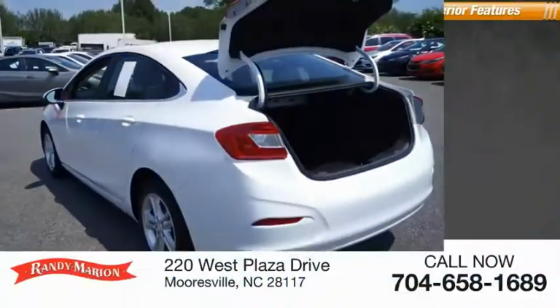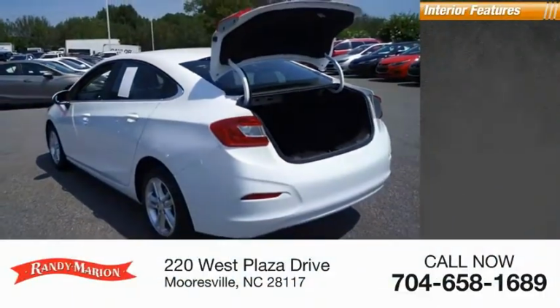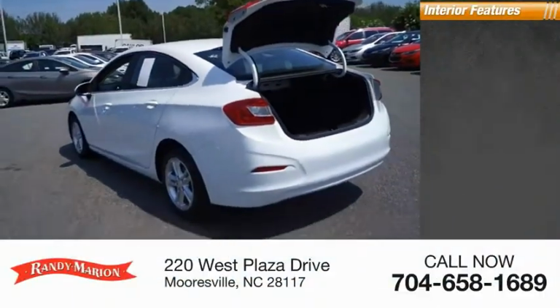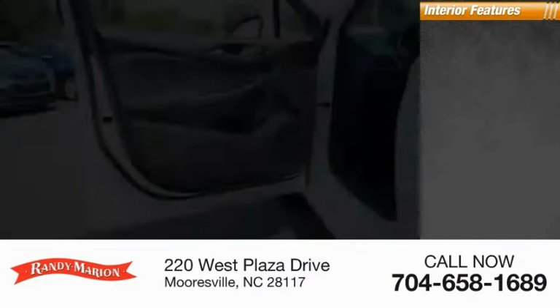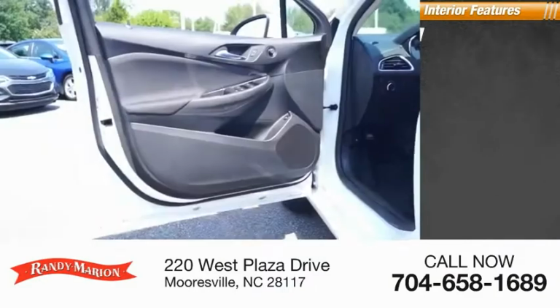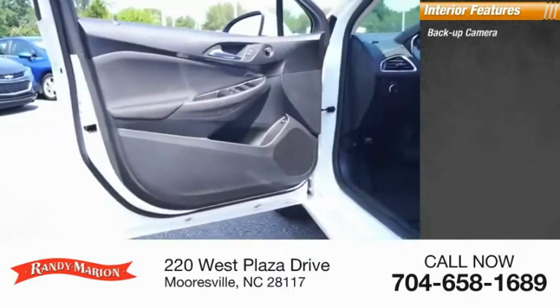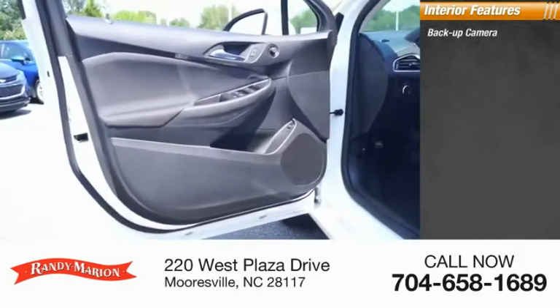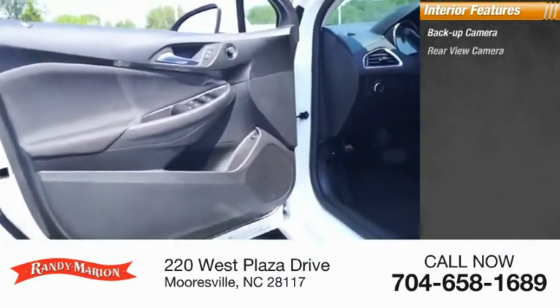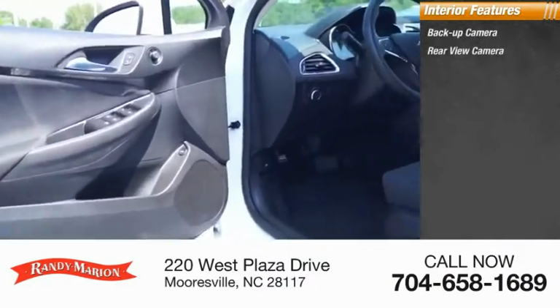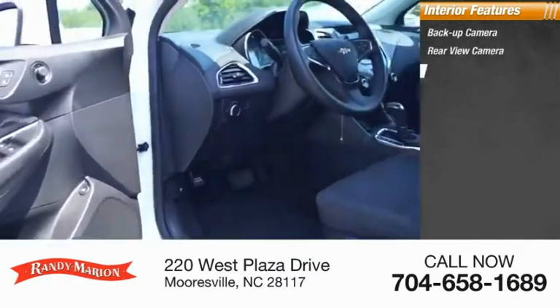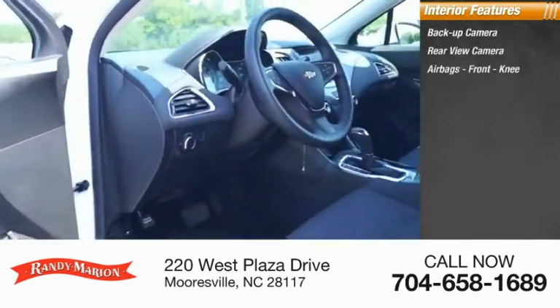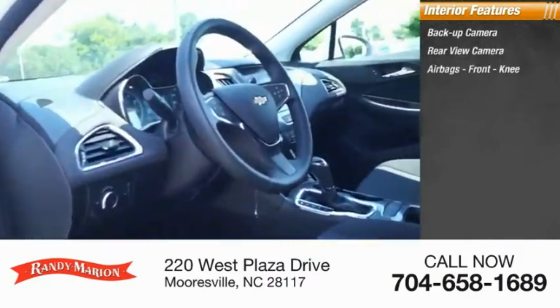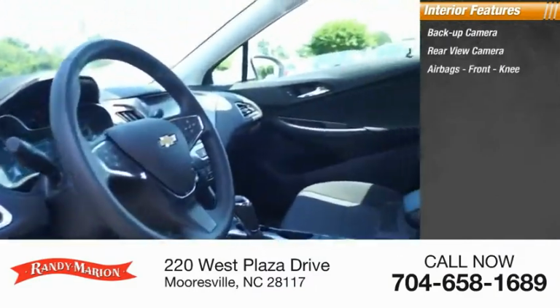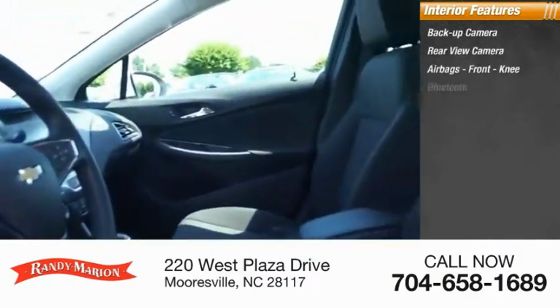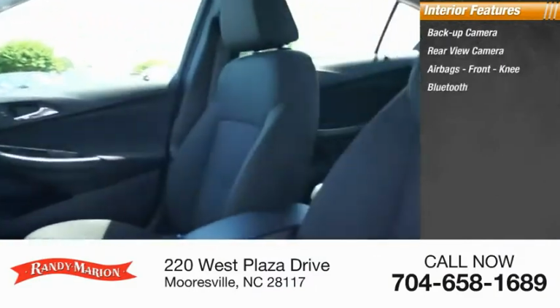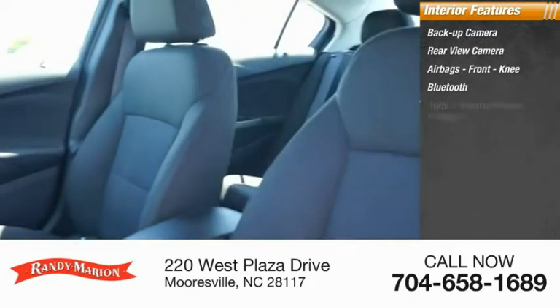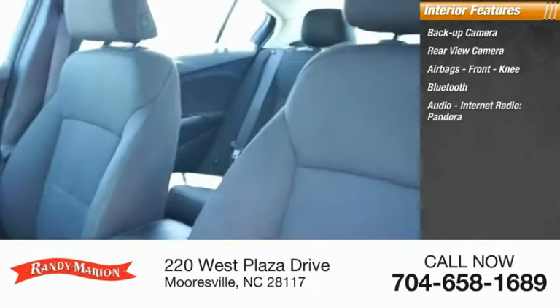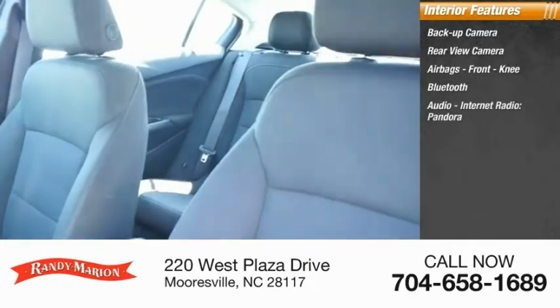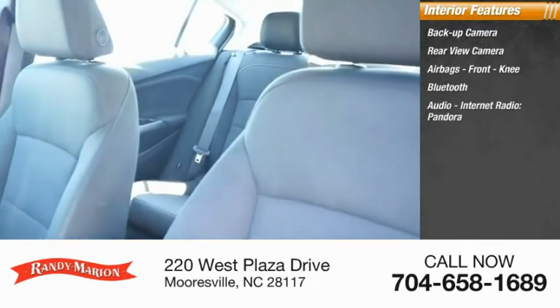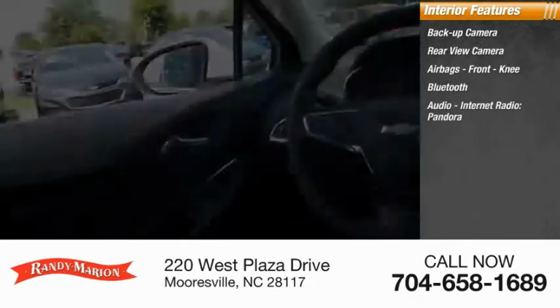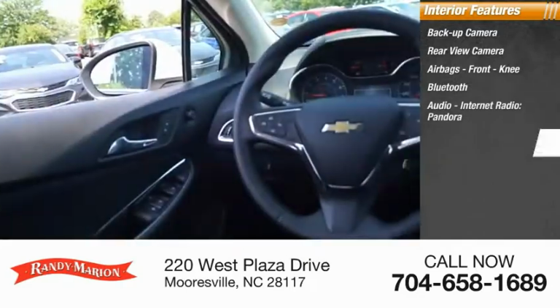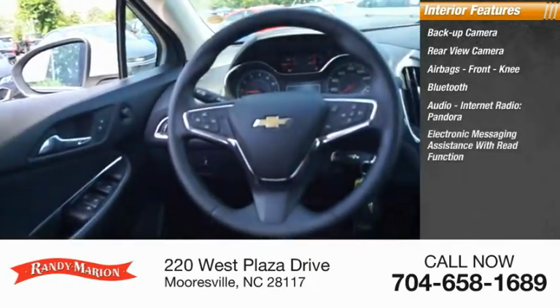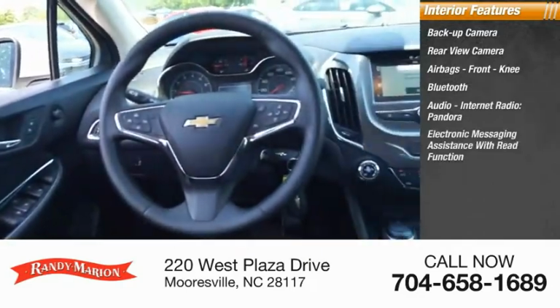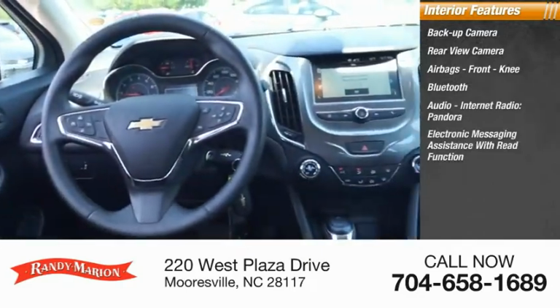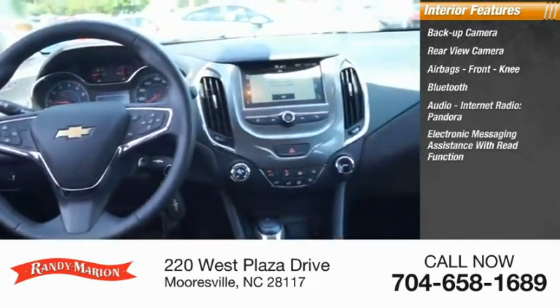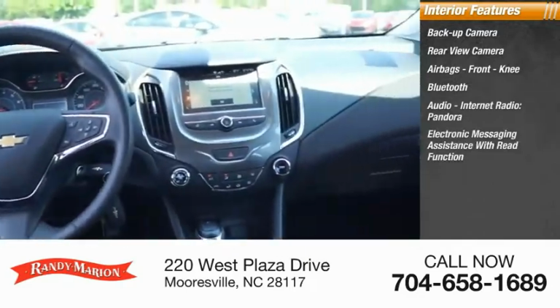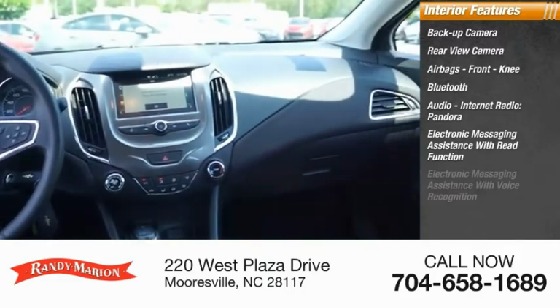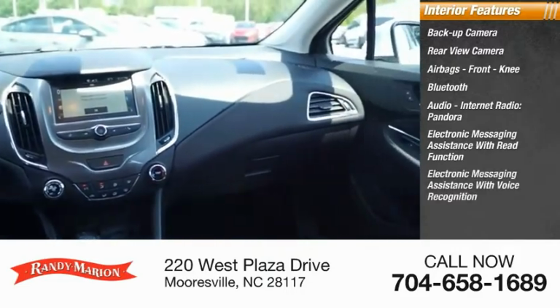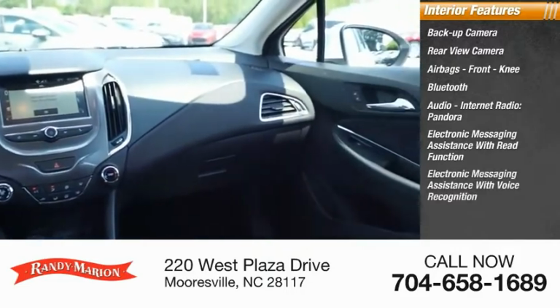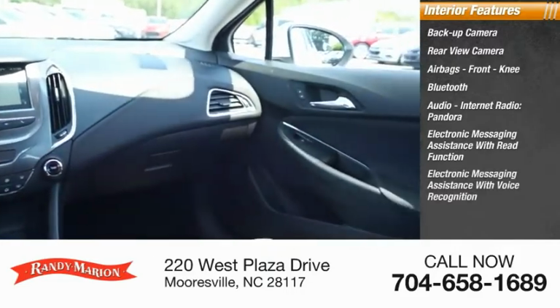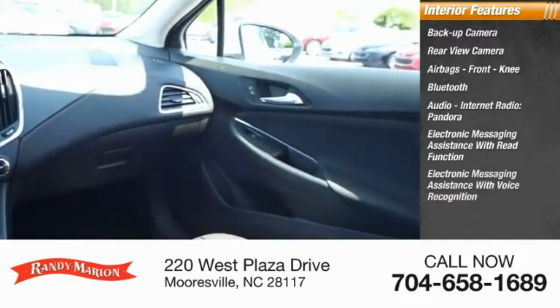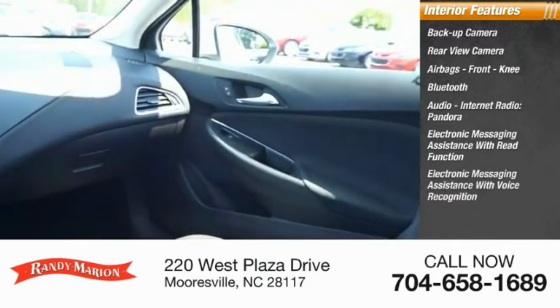Inside you'll find backup camera, rear view camera, airbags, front knee airbags, Bluetooth, audio, internet radio, Pandora, electronic messaging assistance with read function, electronic messaging assistance with voice recognition.